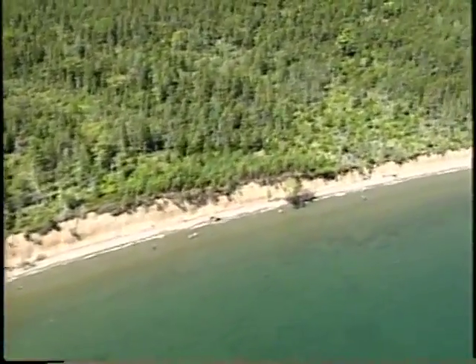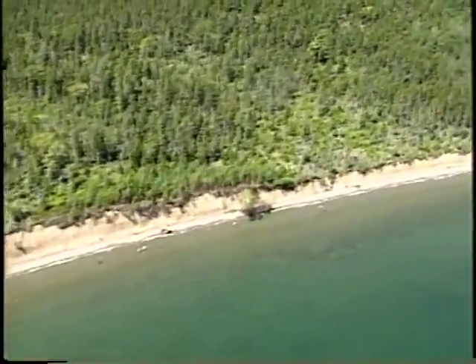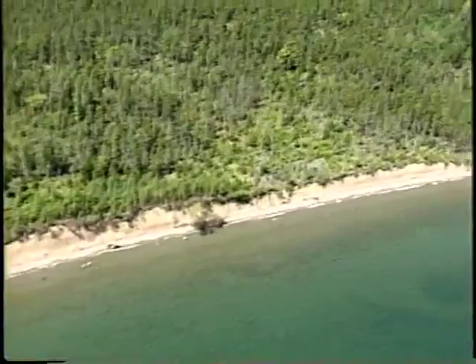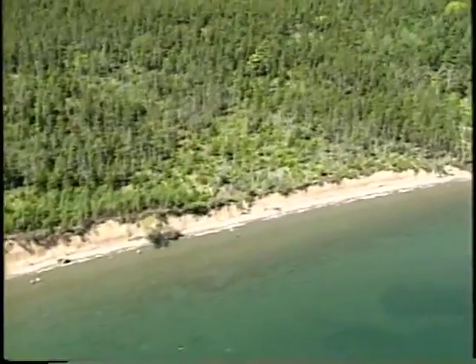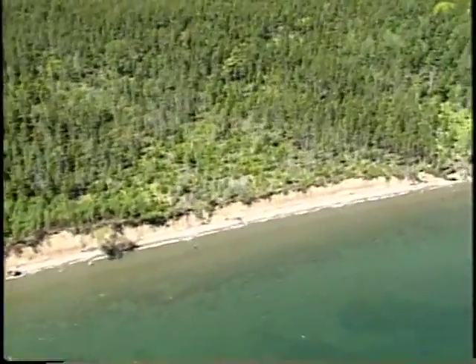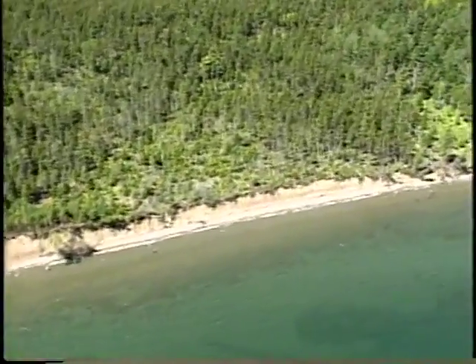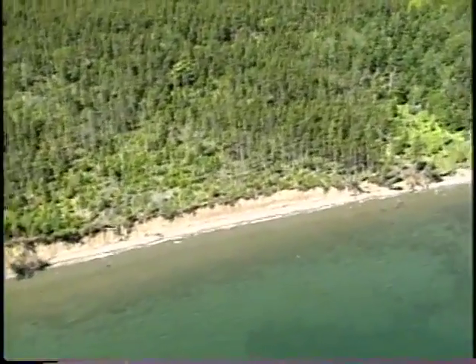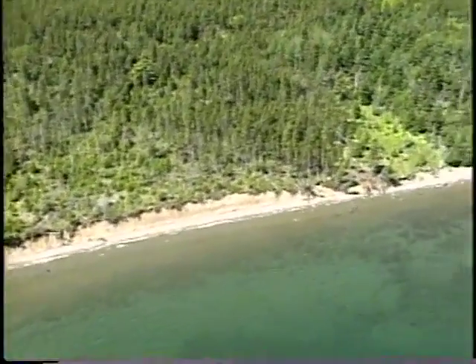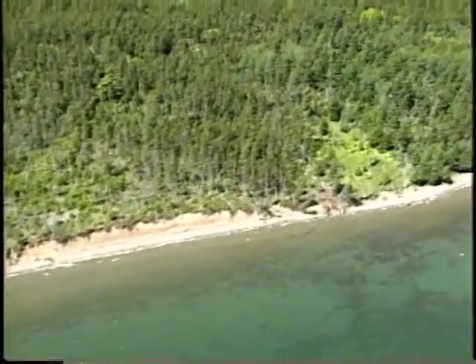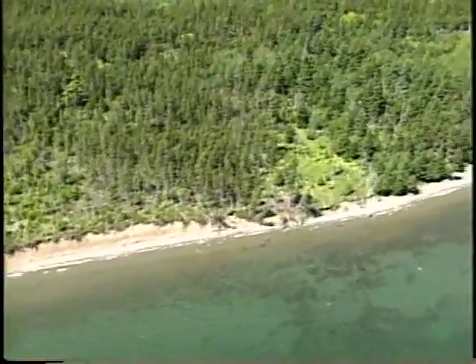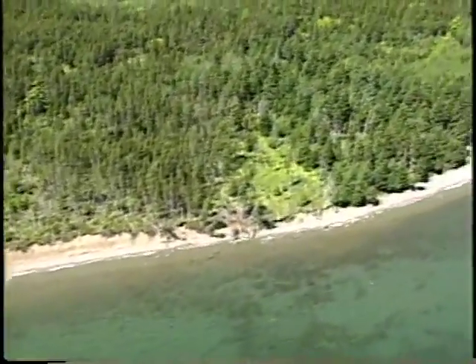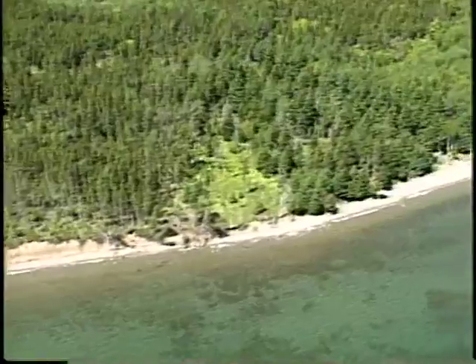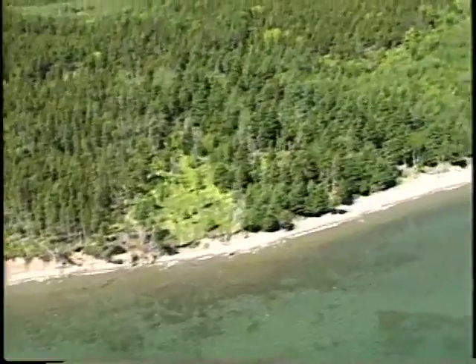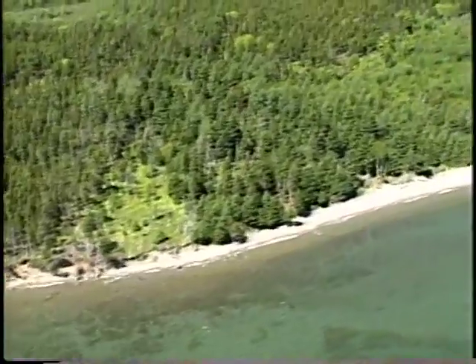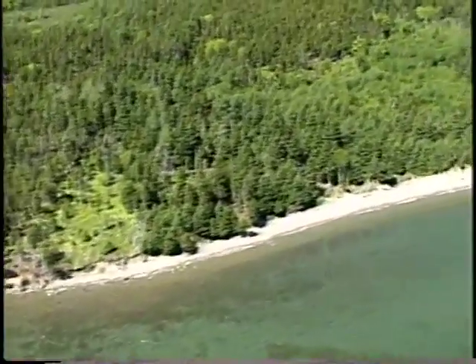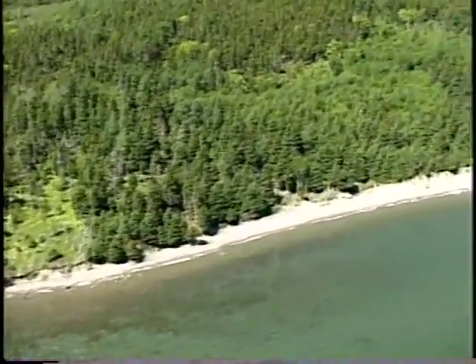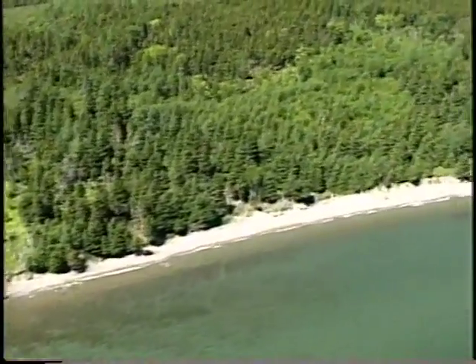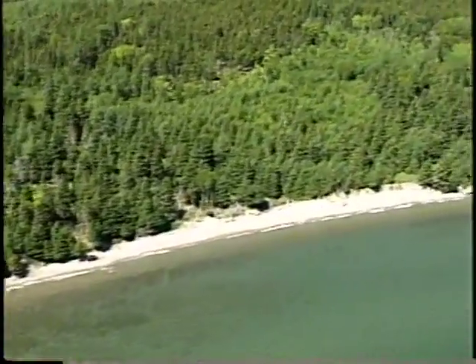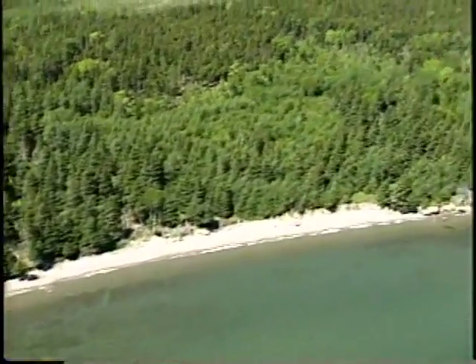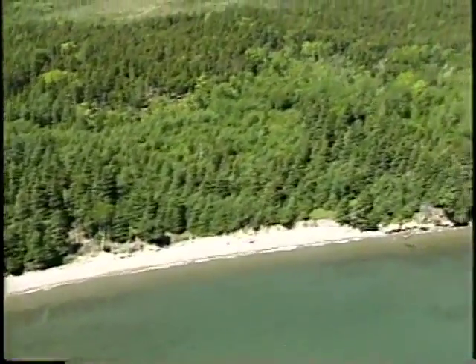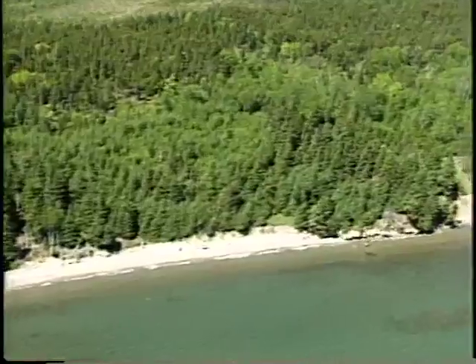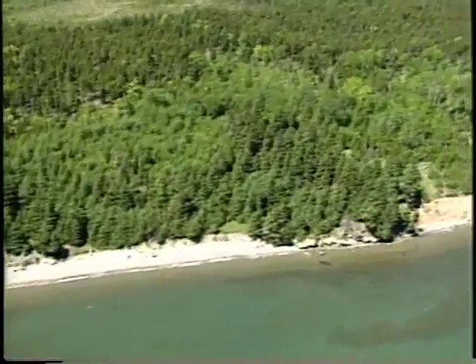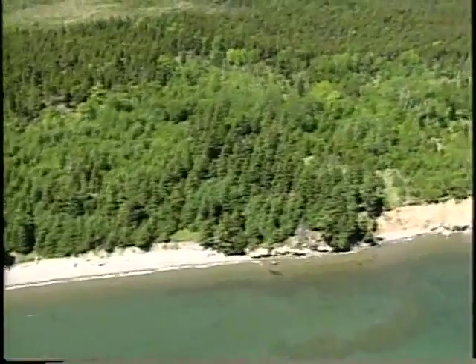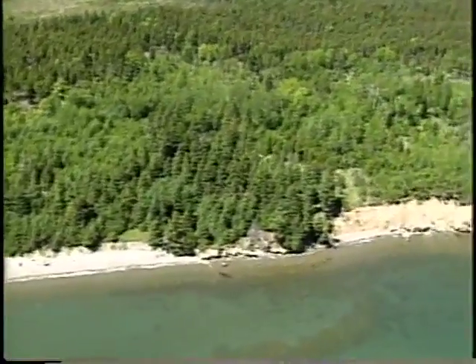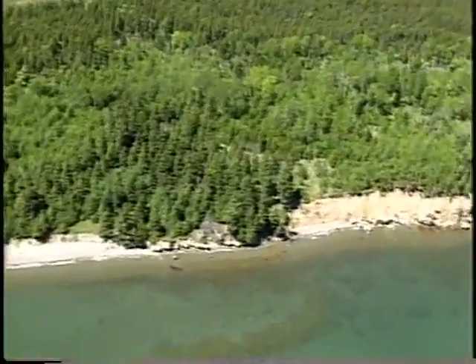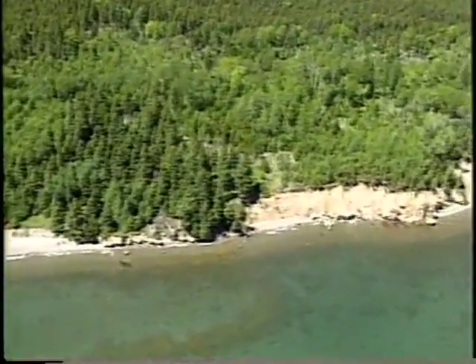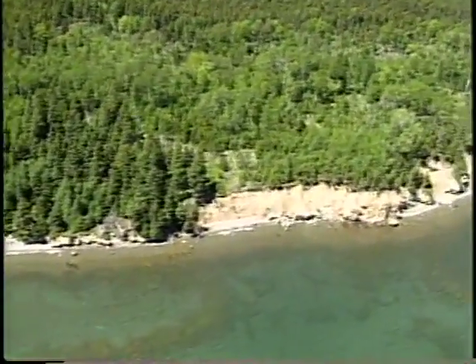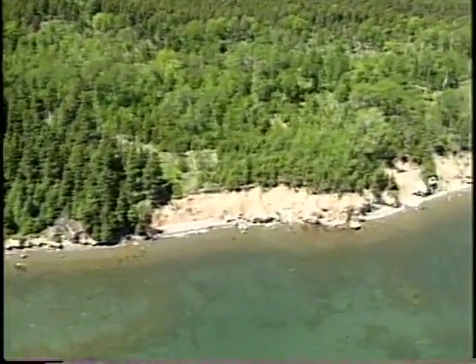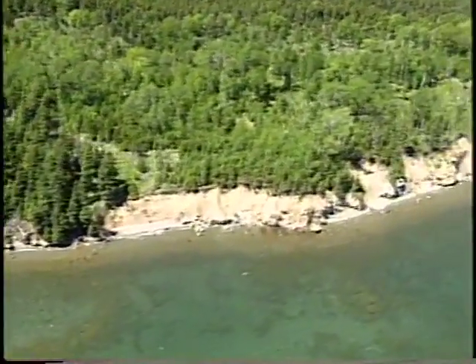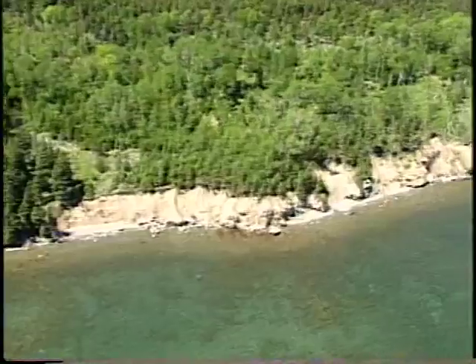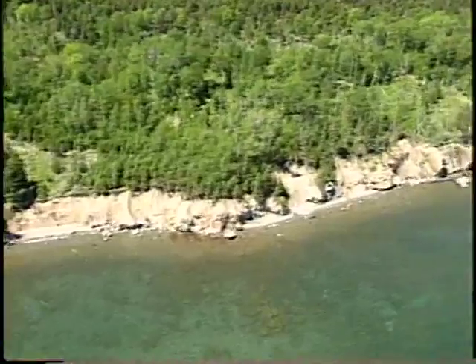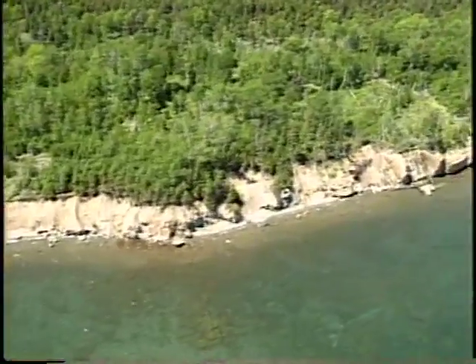But again it switches back into erosional cliffs with bedrock blocks dropping off. Much more sand just offshore this section. Here we're getting back into the bedrock exposures again.